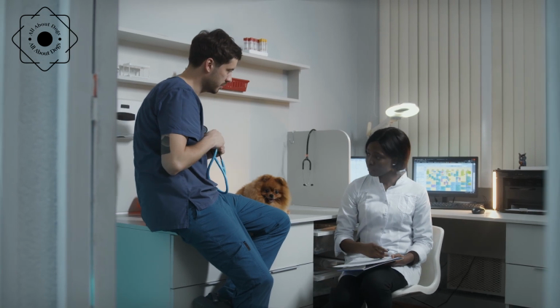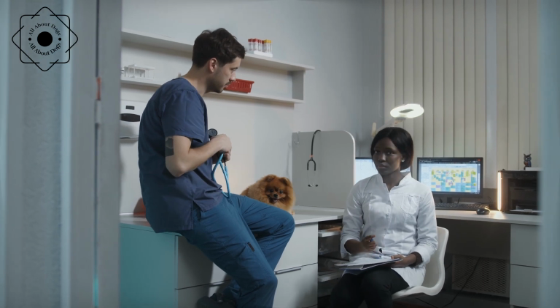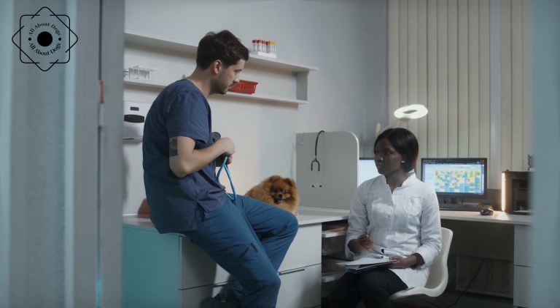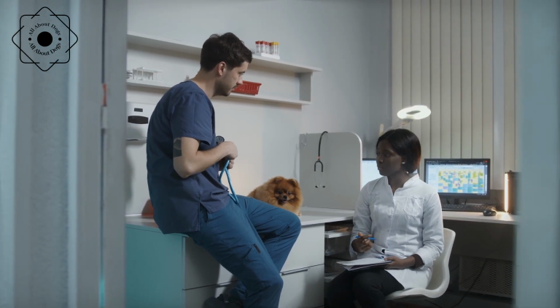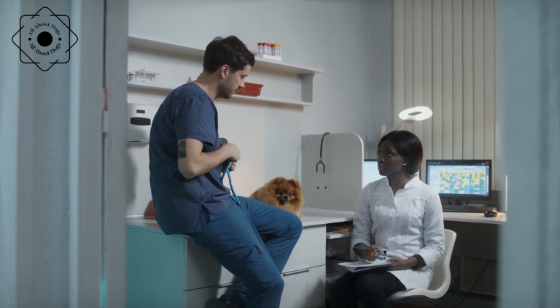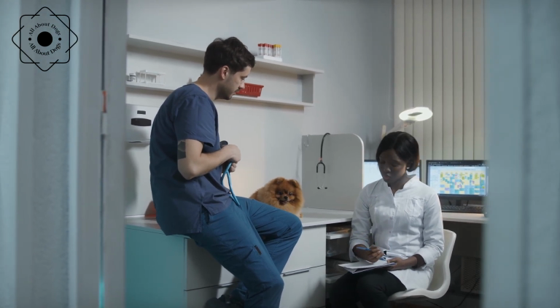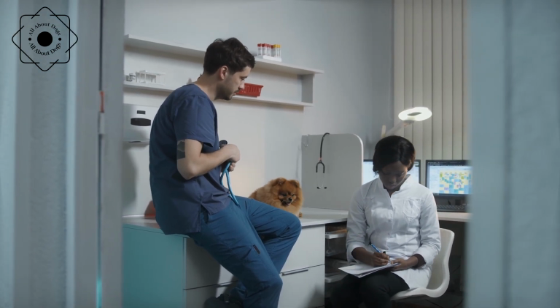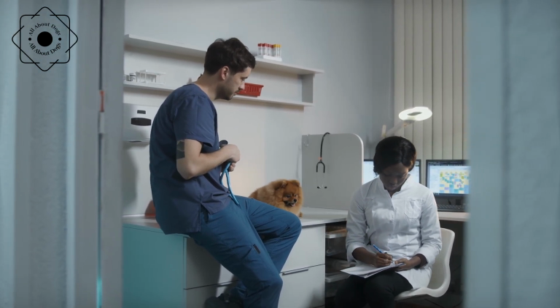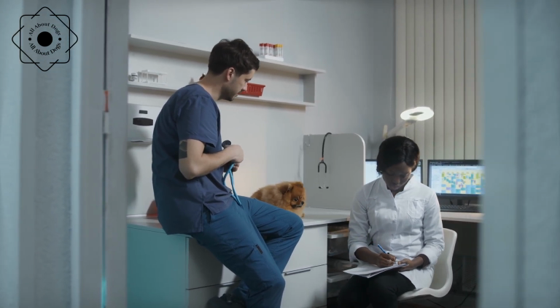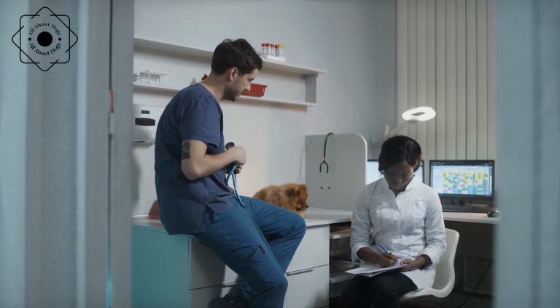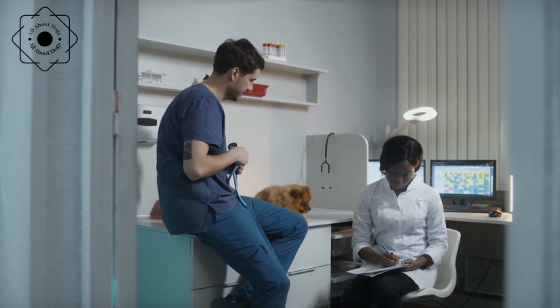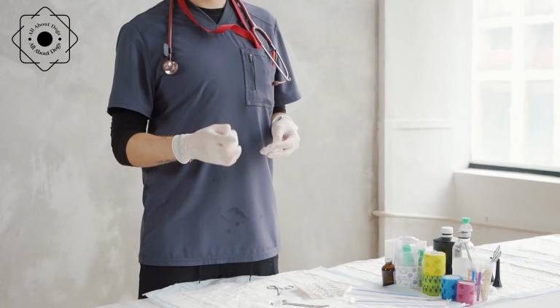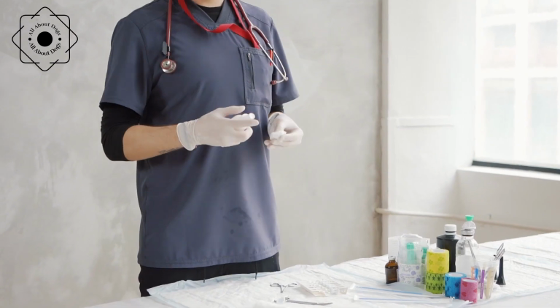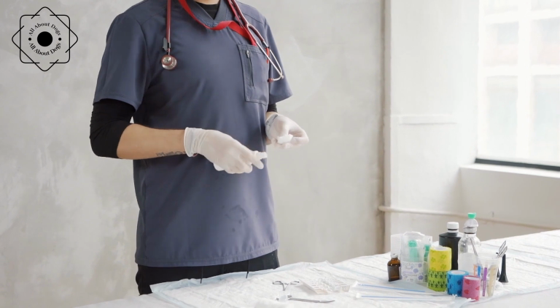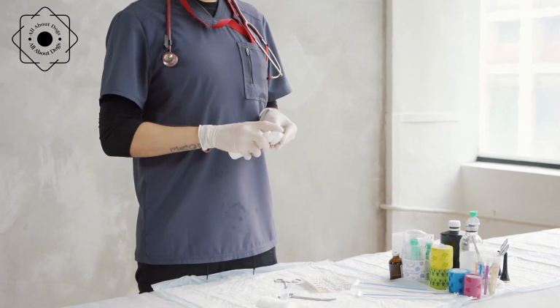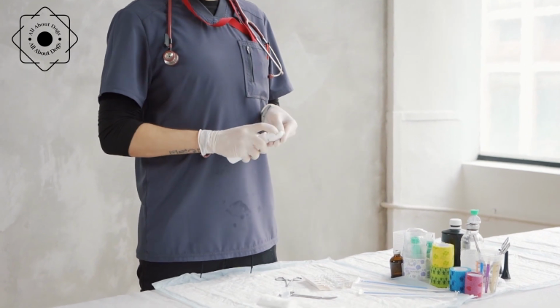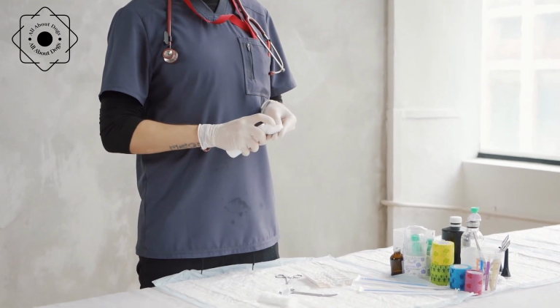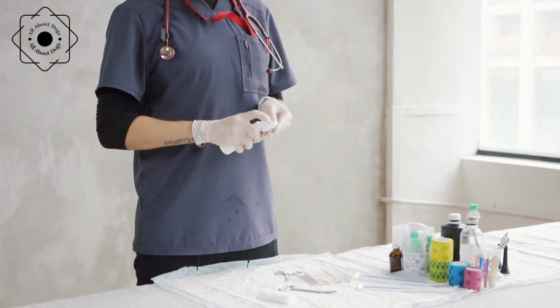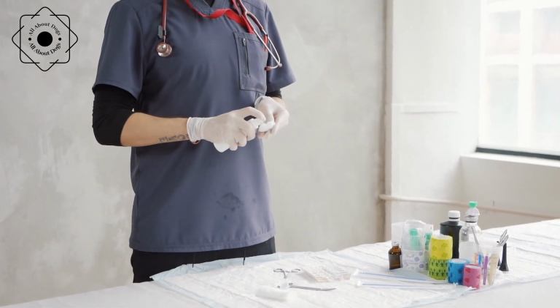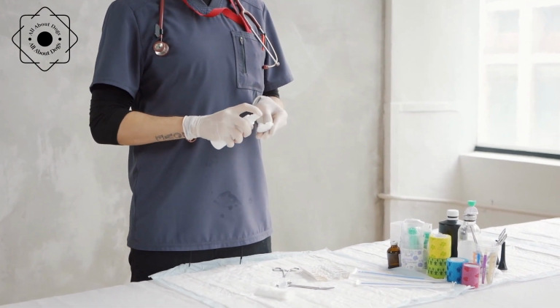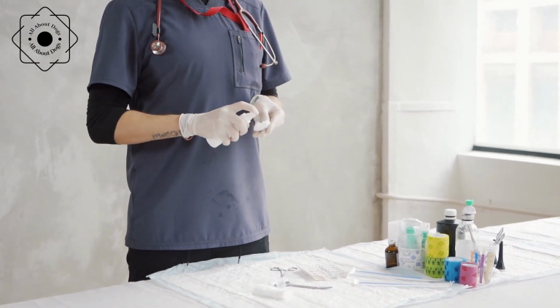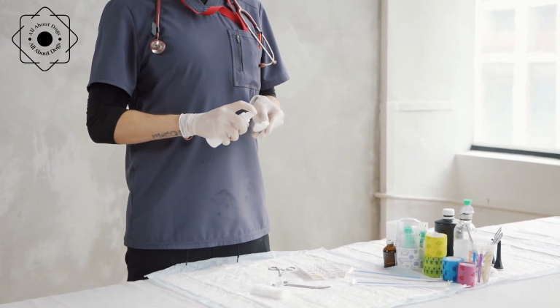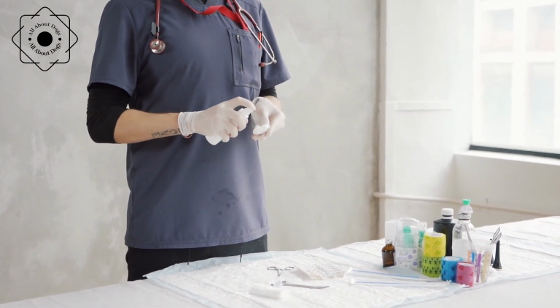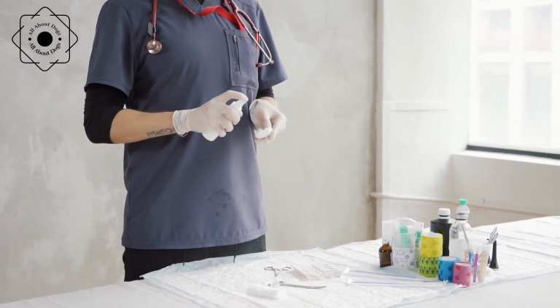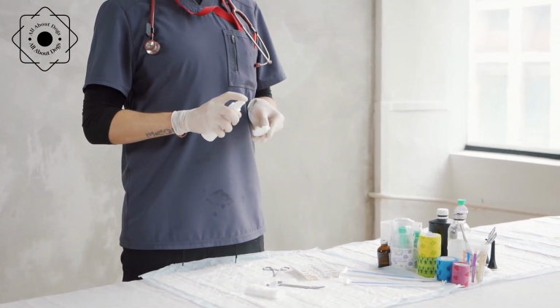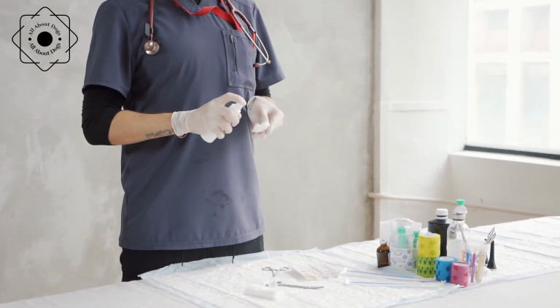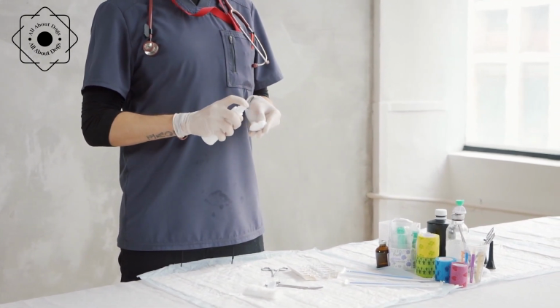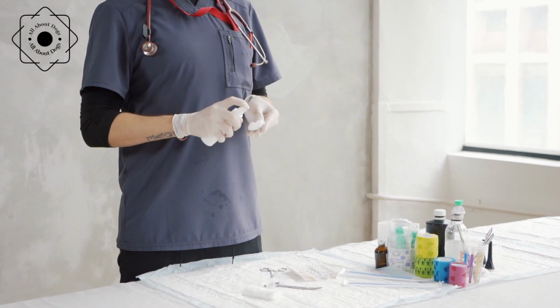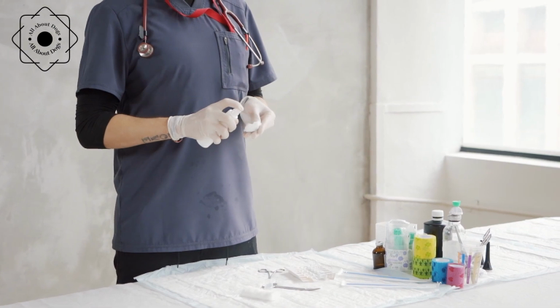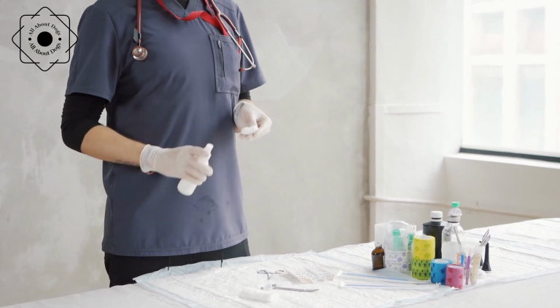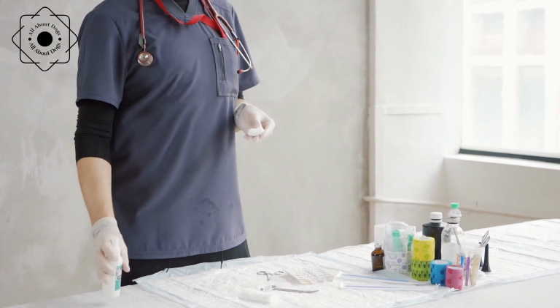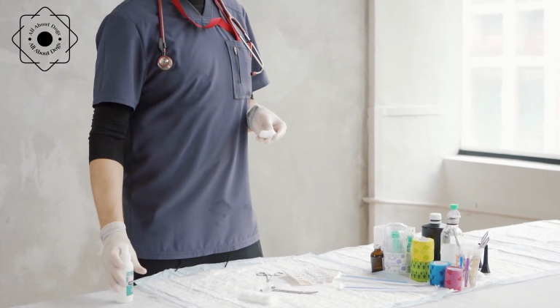Hip dysplasia. Hip dysplasia is a common problem in dogs and can lead to arthritis and other joint problems. Feeding a balanced diet, providing exercise, and avoiding excessive weight can help prevent hip dysplasia.